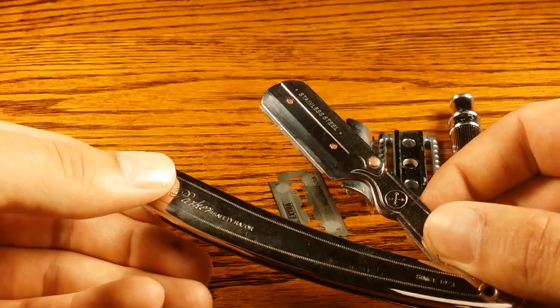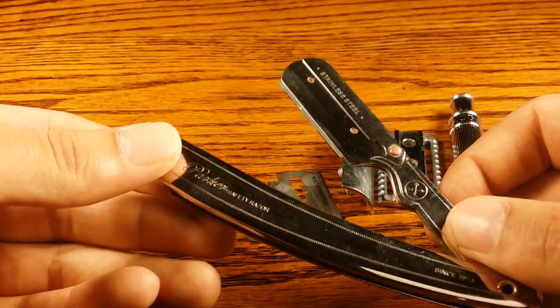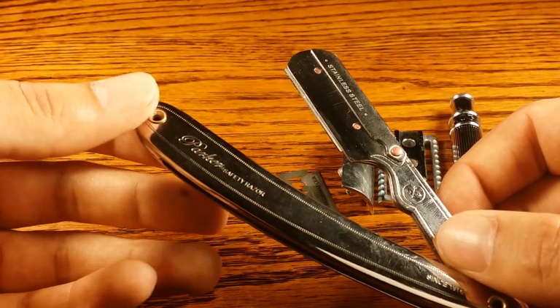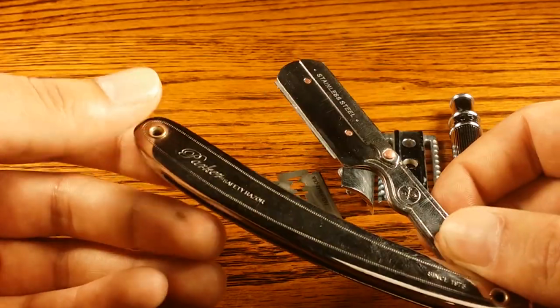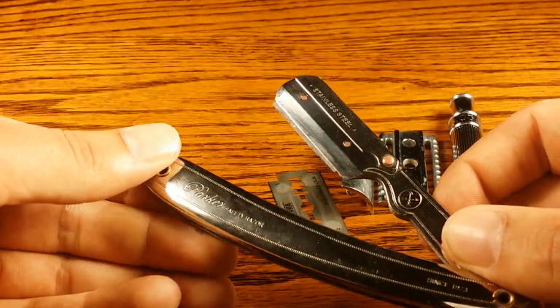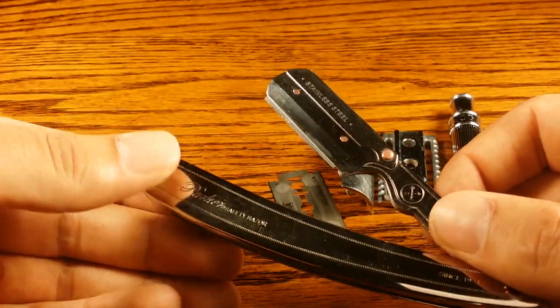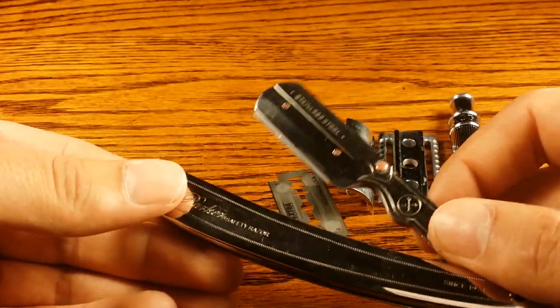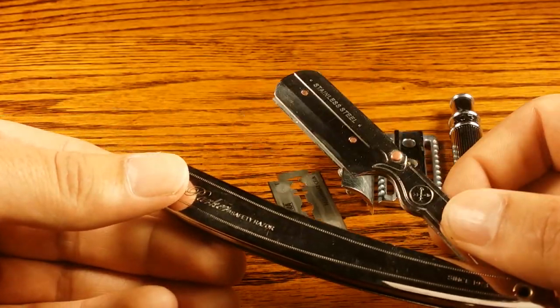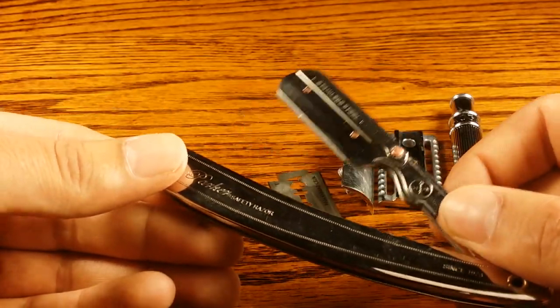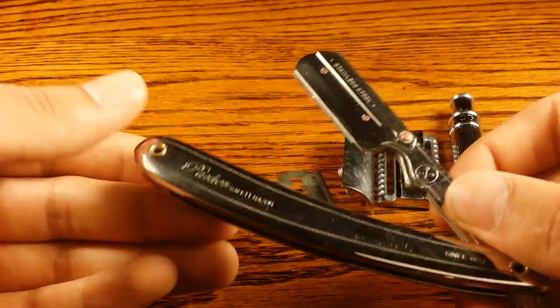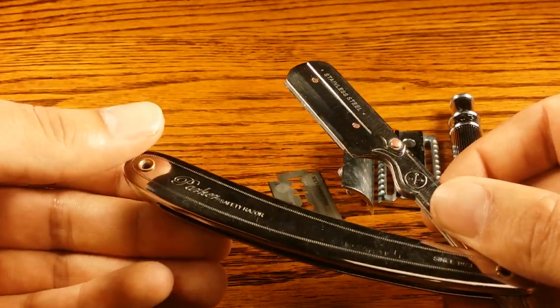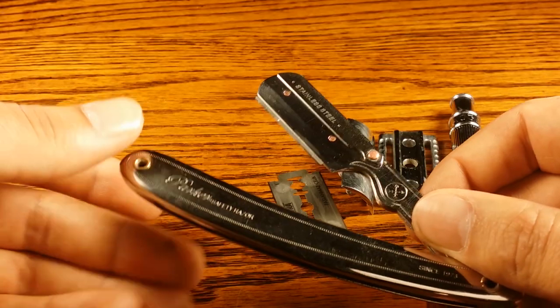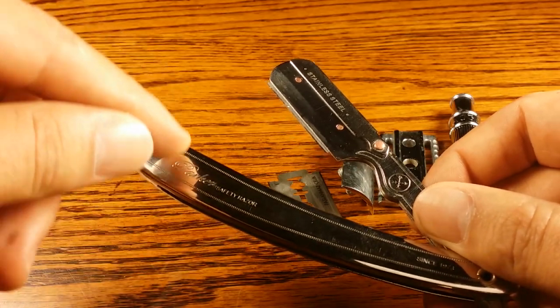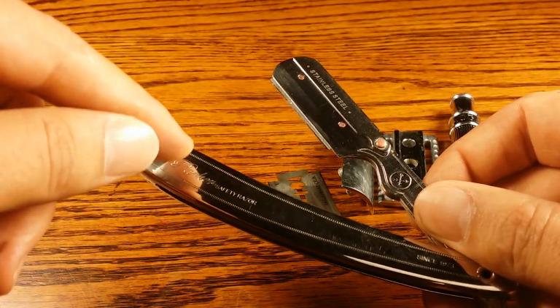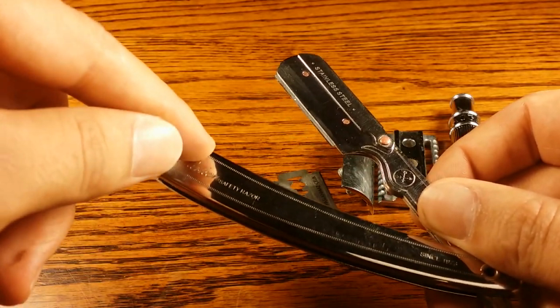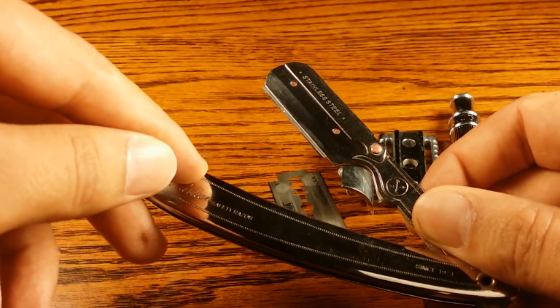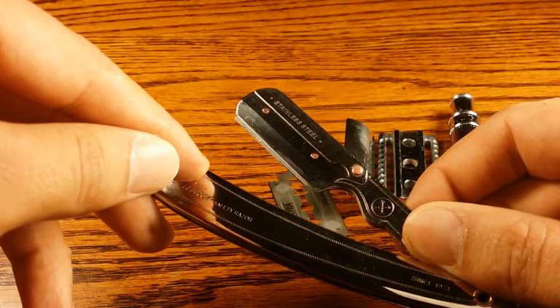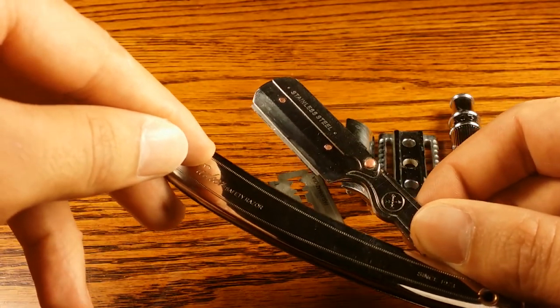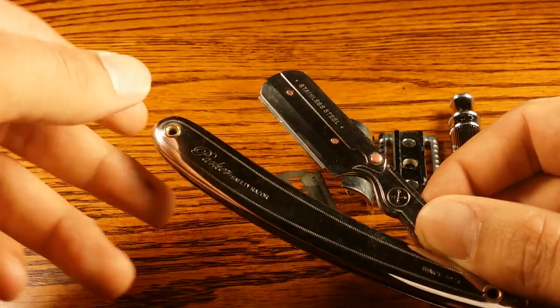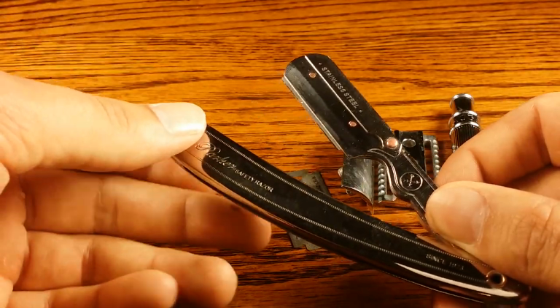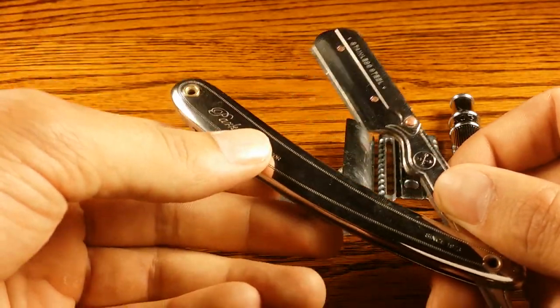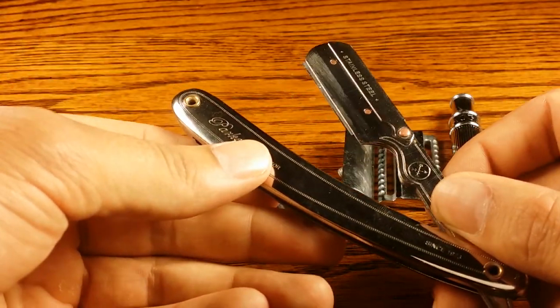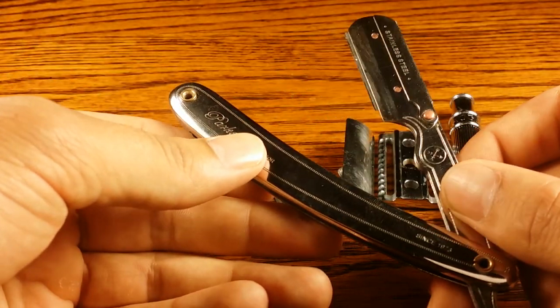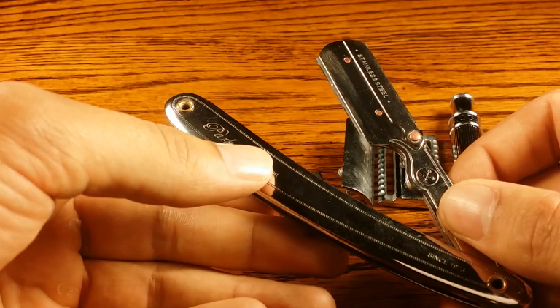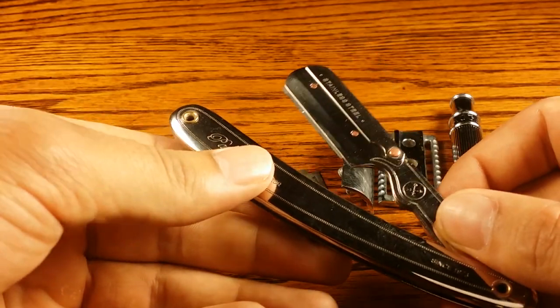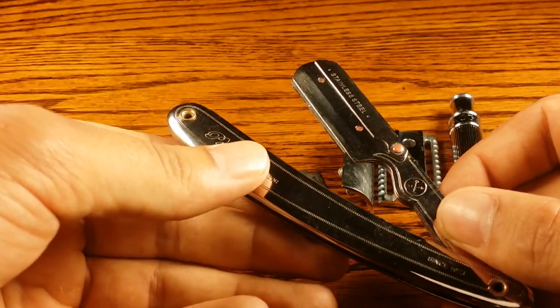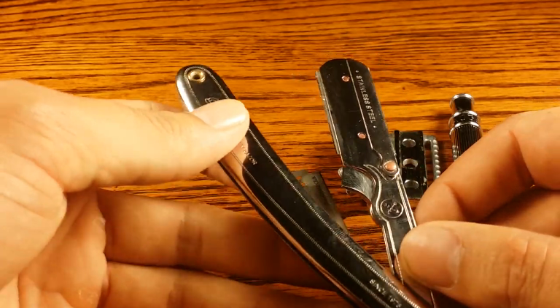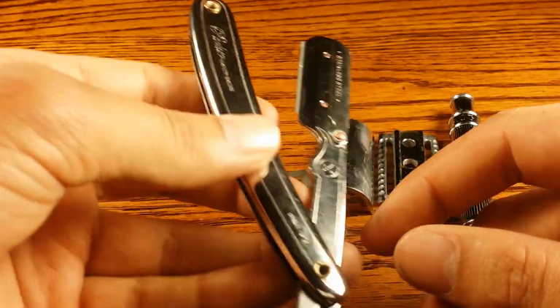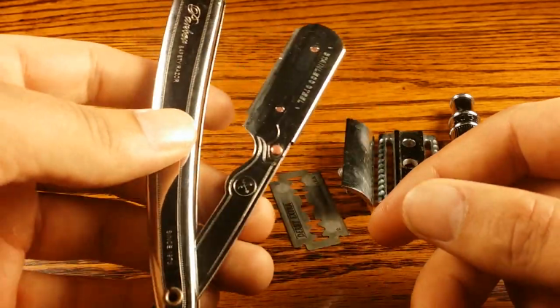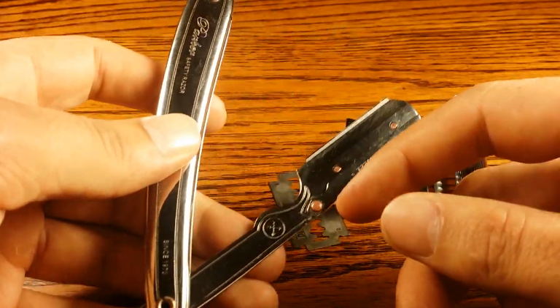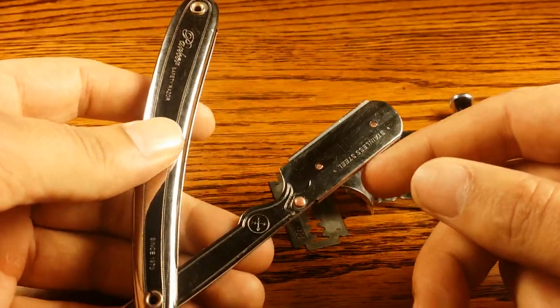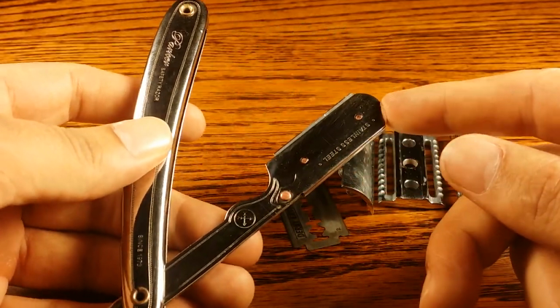Barbers will just throw it out after every user. They used to use straight razors, but people got concerned about bloodborne pathogens. That's another reason the Chevette was created — so they could throw out the disposable blade for every single user, and the blades are super cheap.